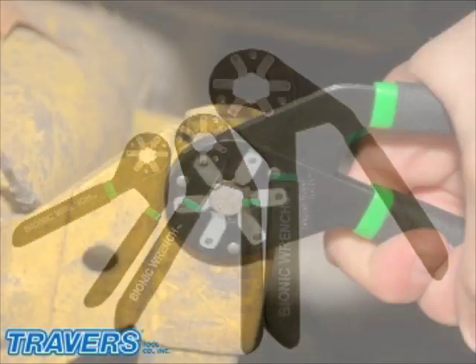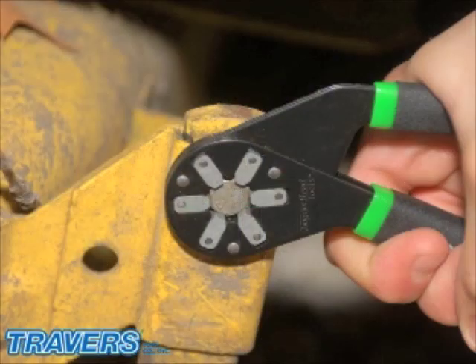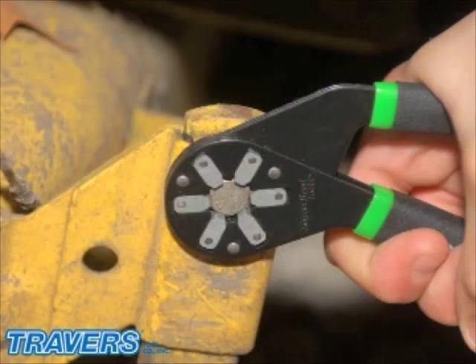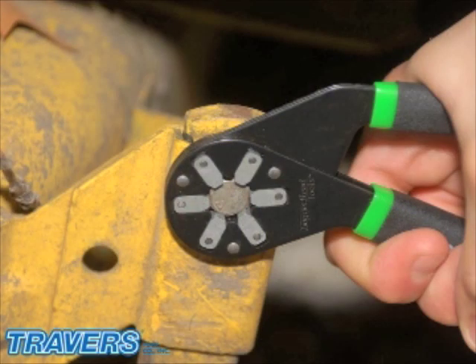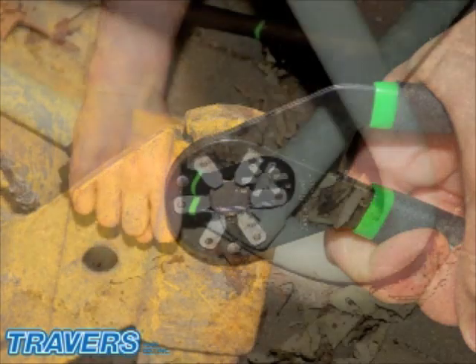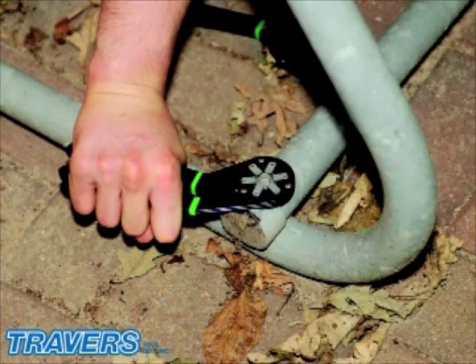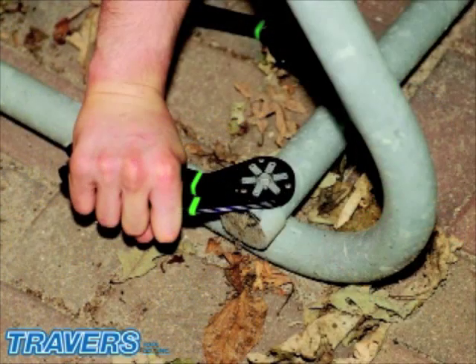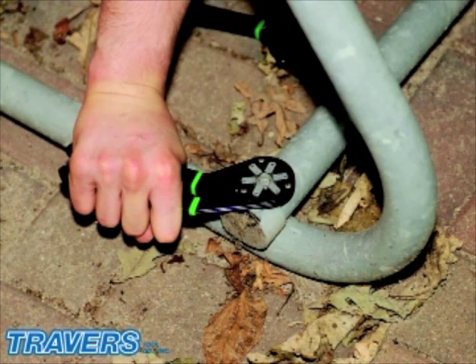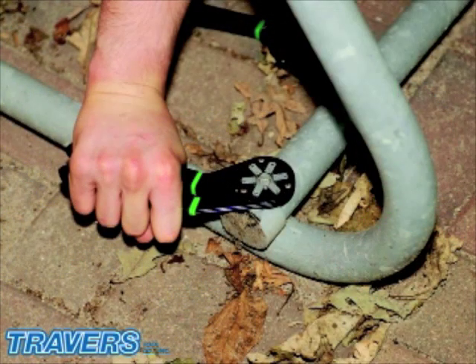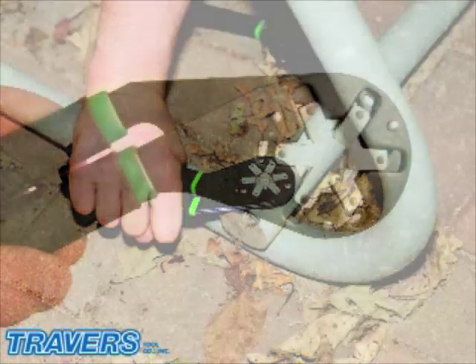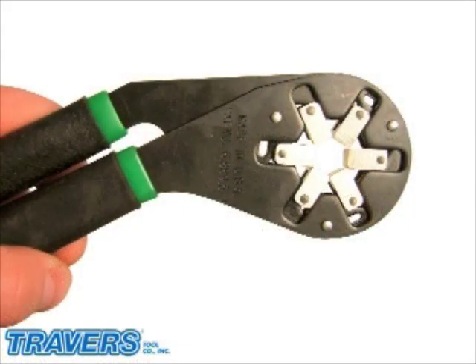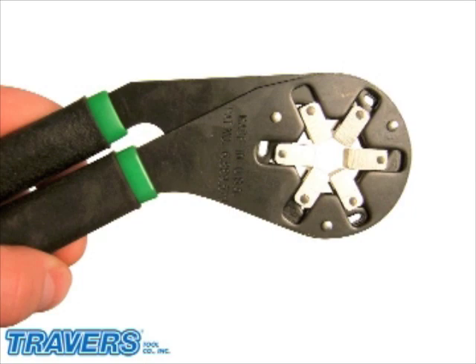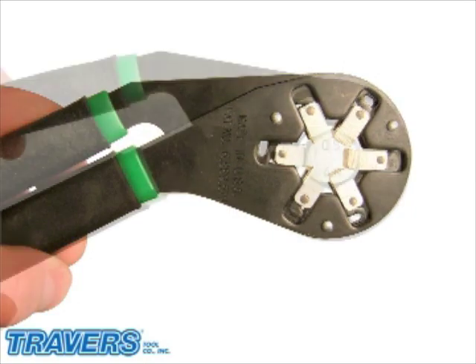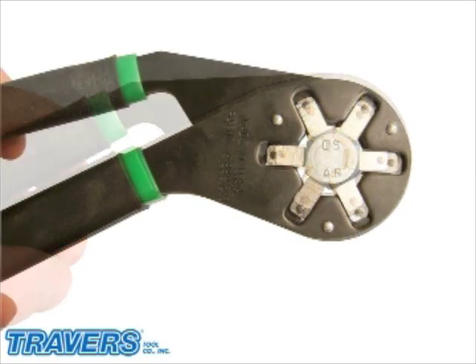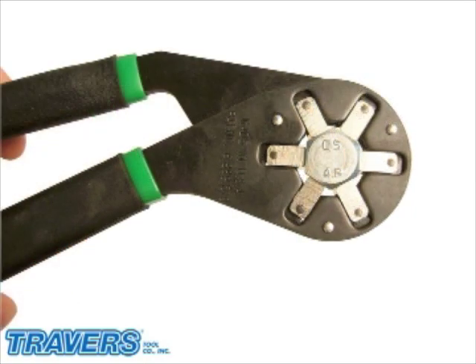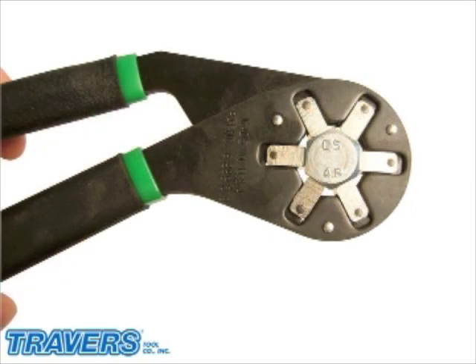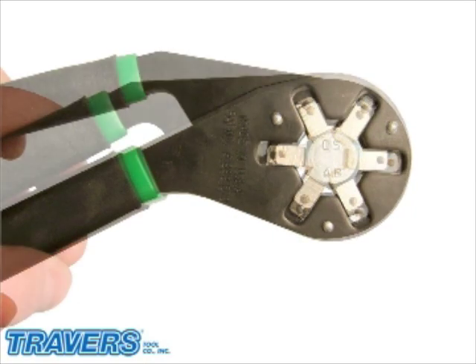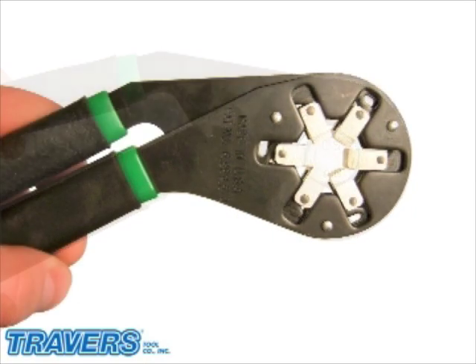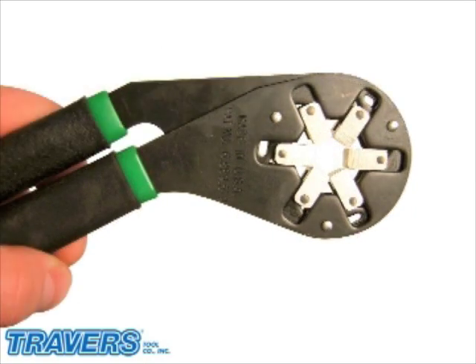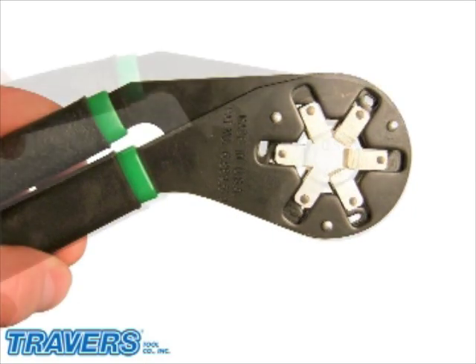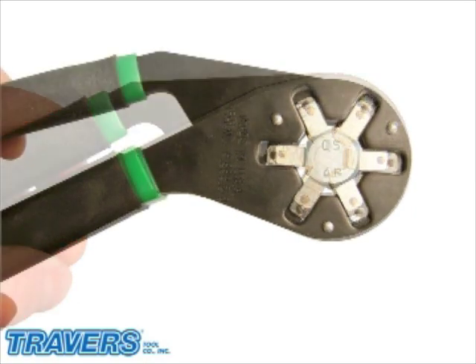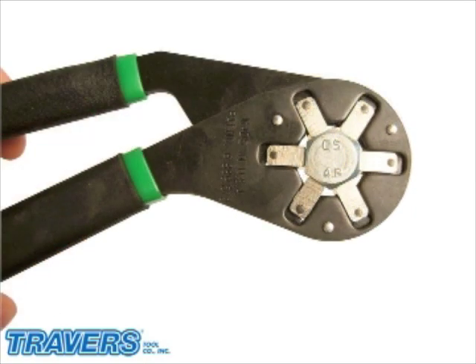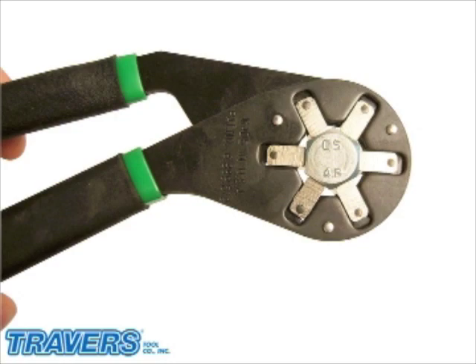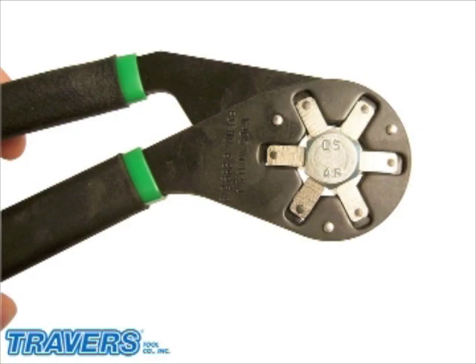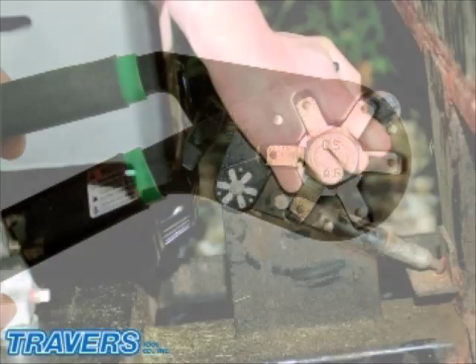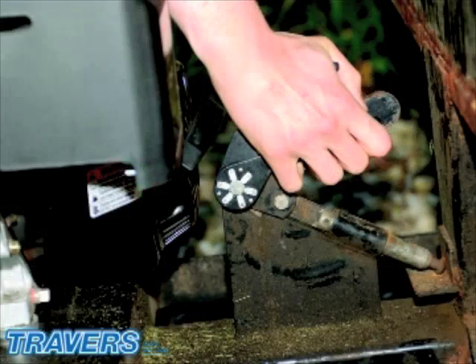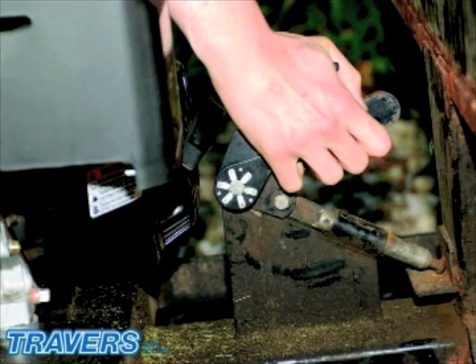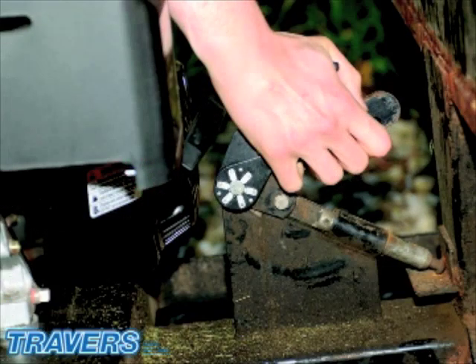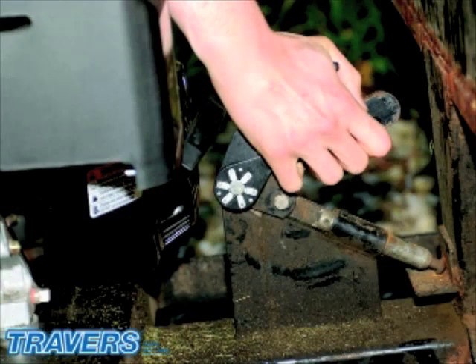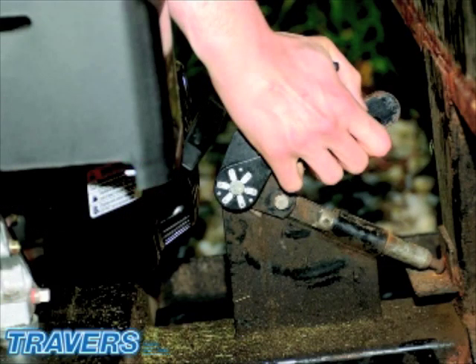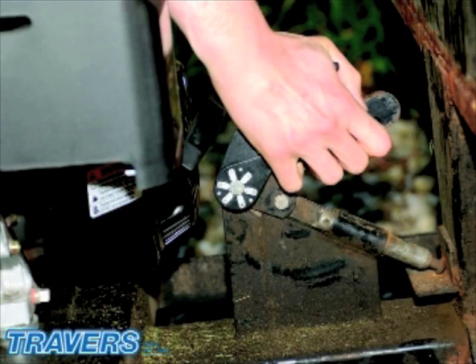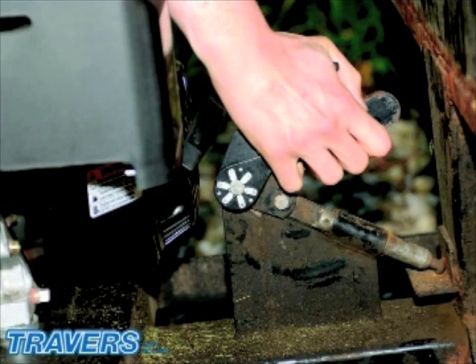The Bionic Wrench is an adjustable wrench with the ease of using a pair of pliers. The wrench uses six grippers to grab the nuts on the flats. This helps prevent stress on the corners to remove stubborn nuts, and the design of the wrench allows the removal of nuts without slipping.